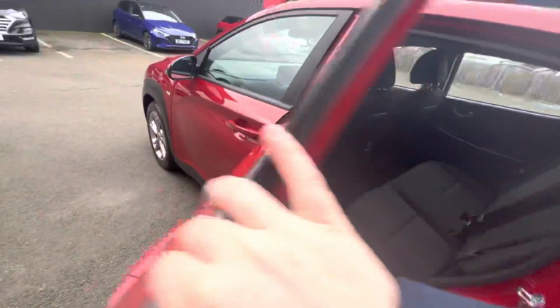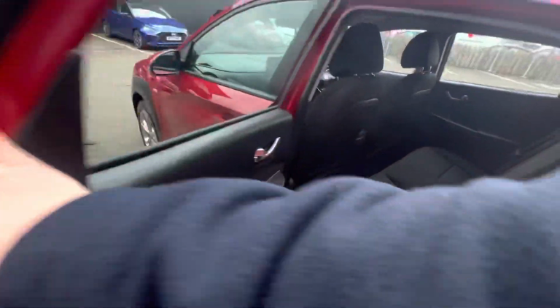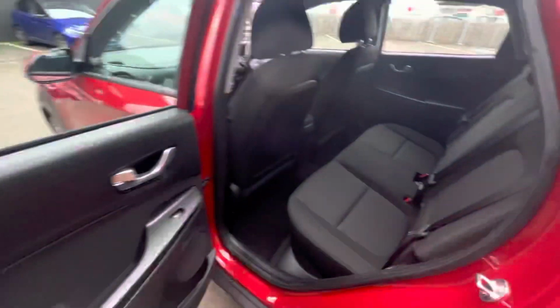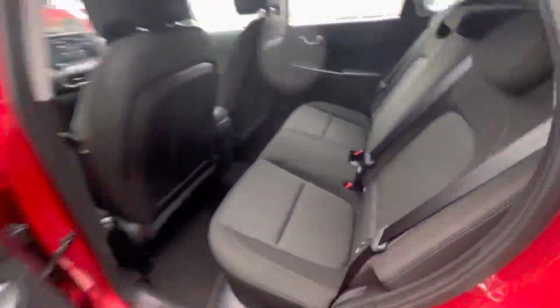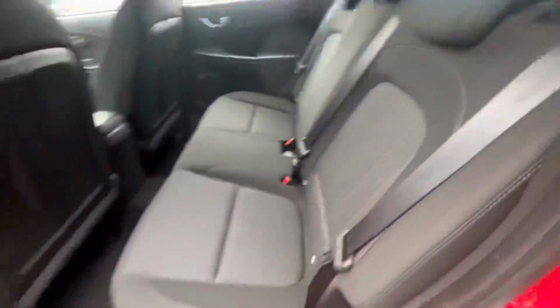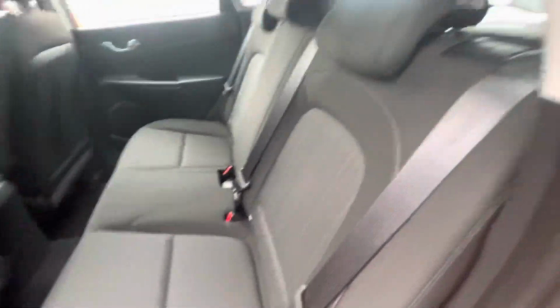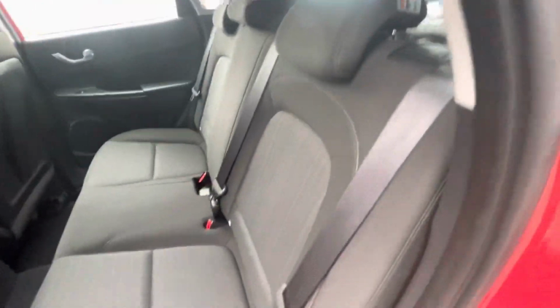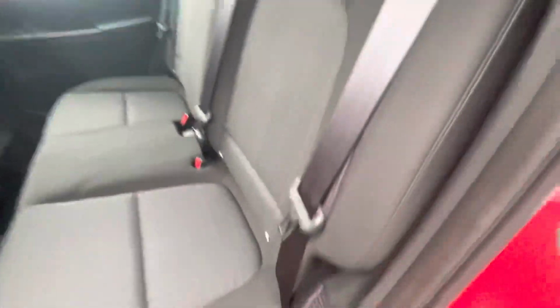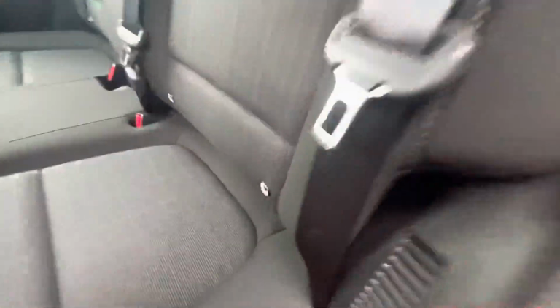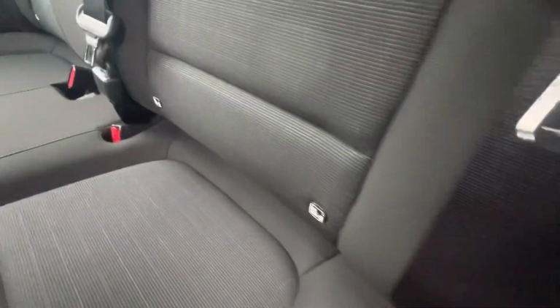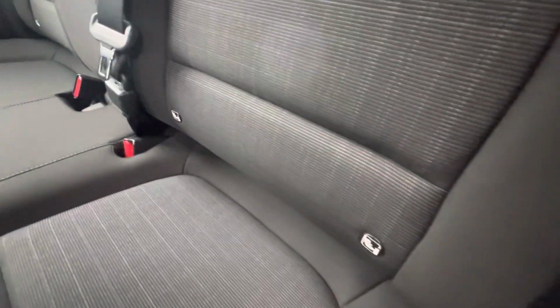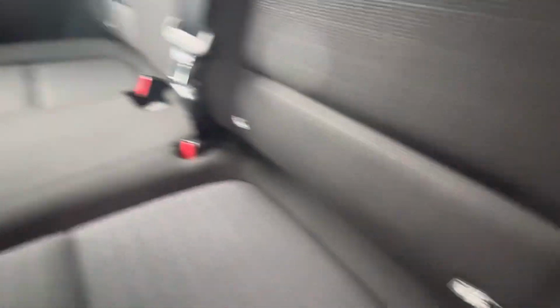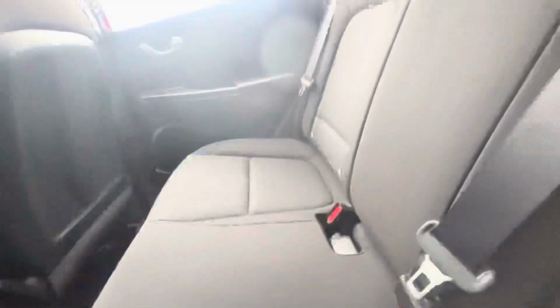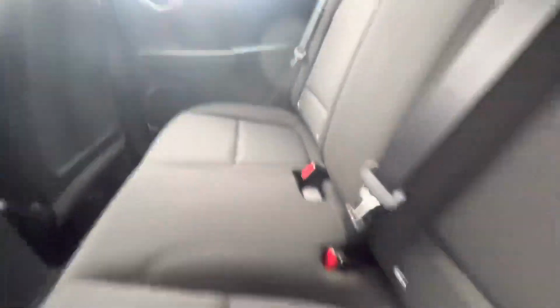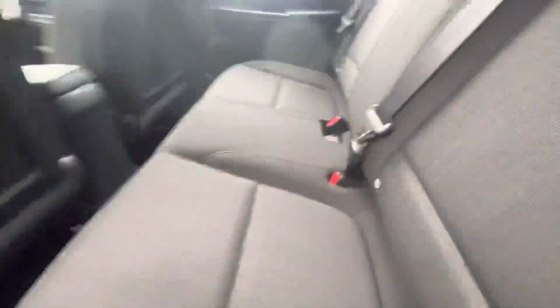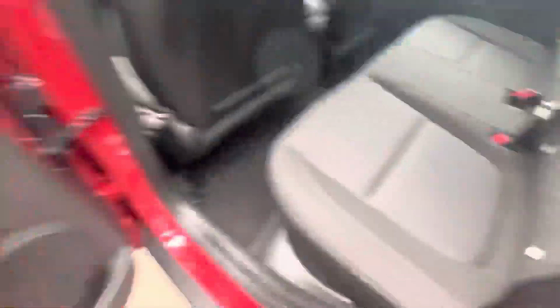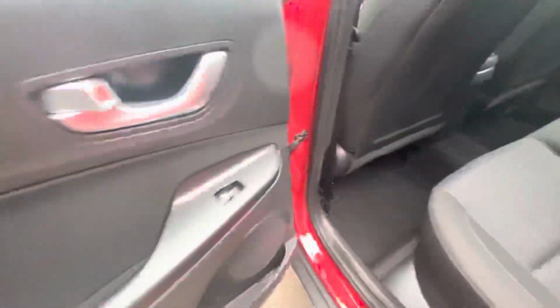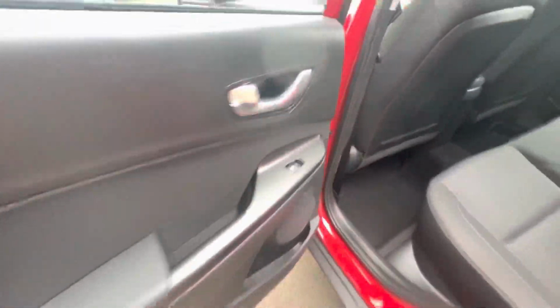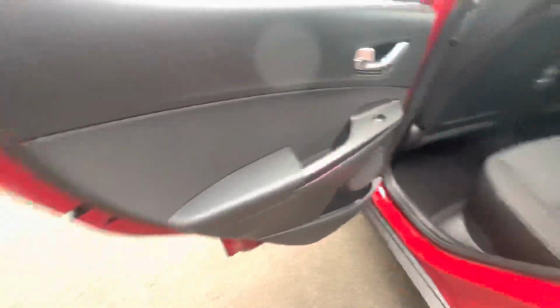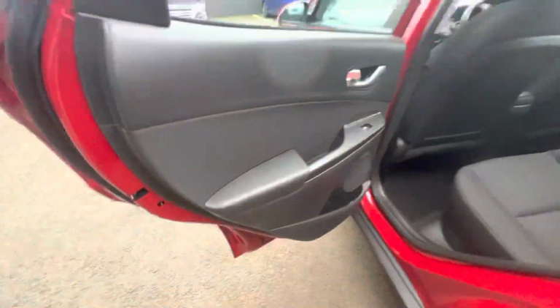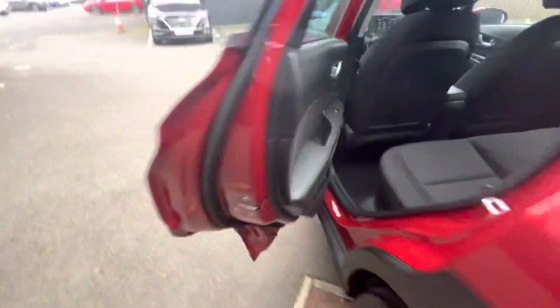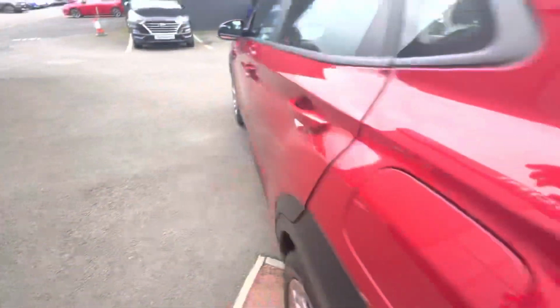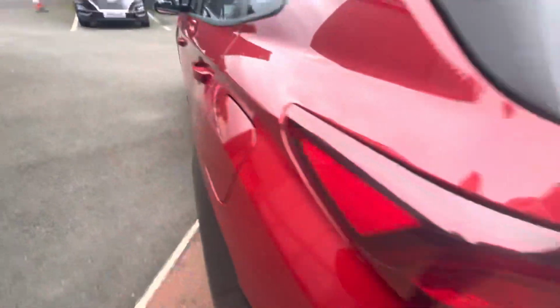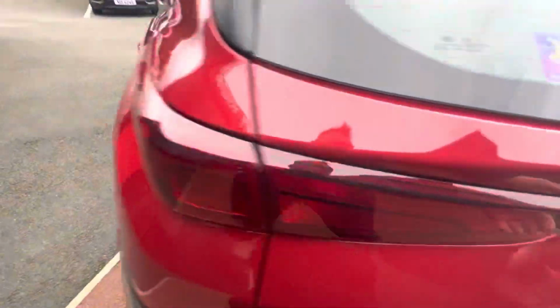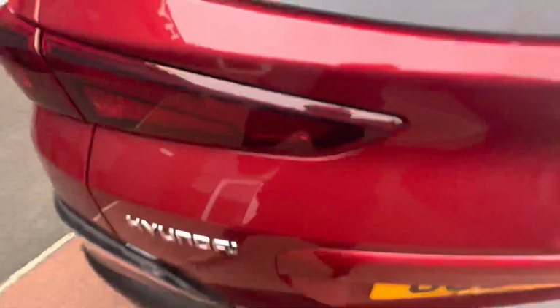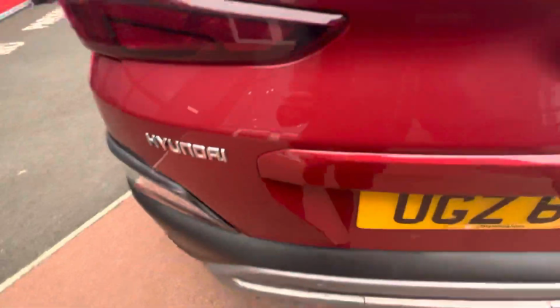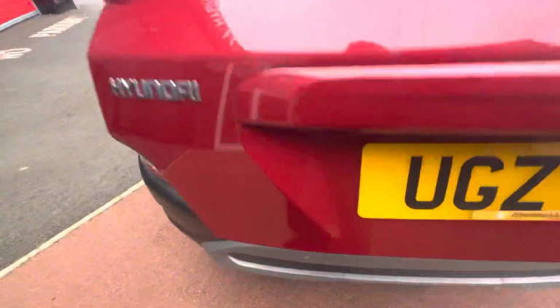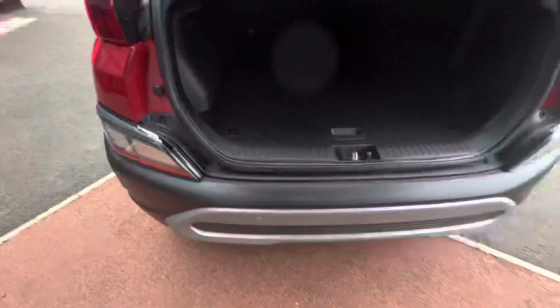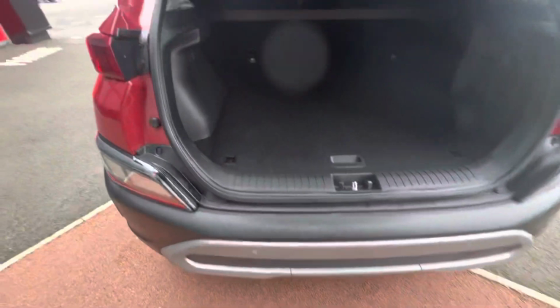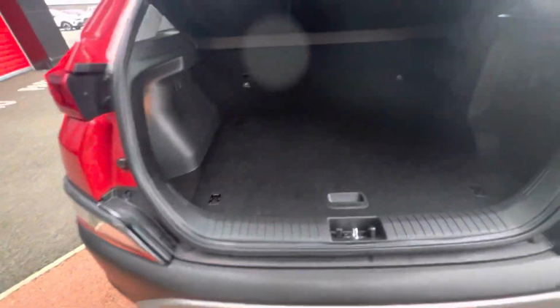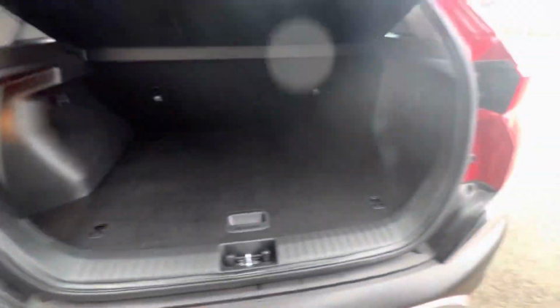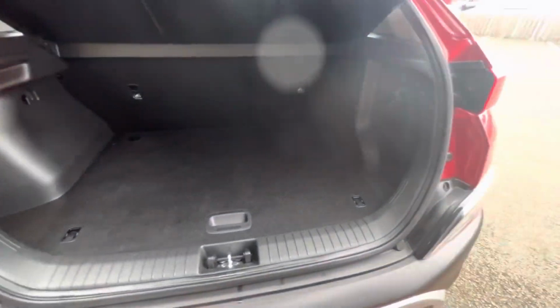Here on the back you have your lovely black cloth interior. You have ISOFIX points on both sides, along with electric windows as well. It's not a very good size boot.